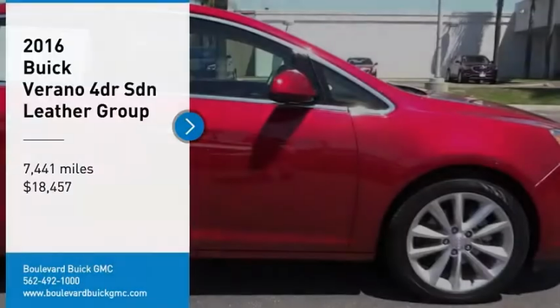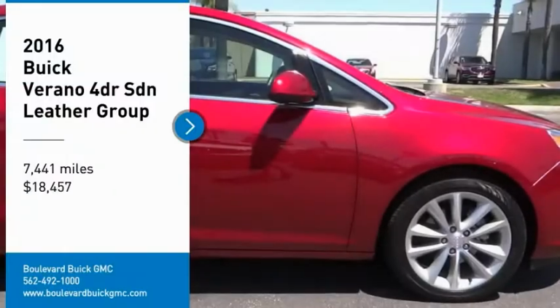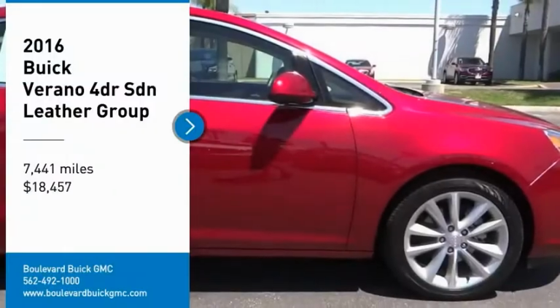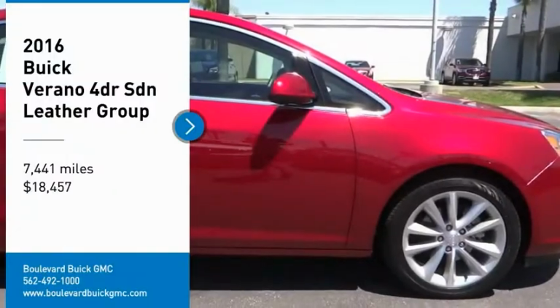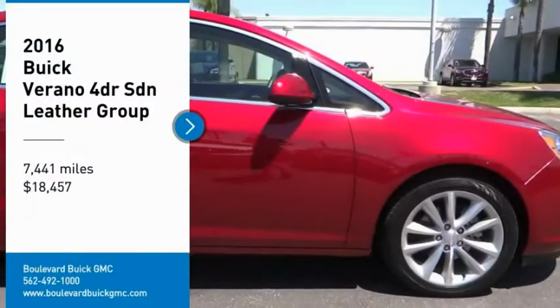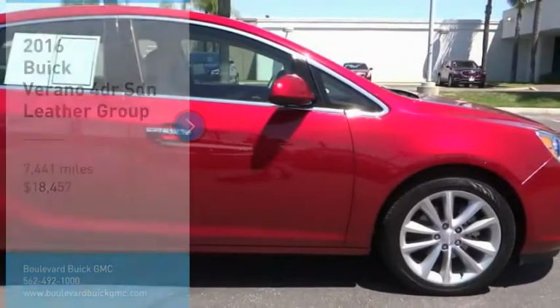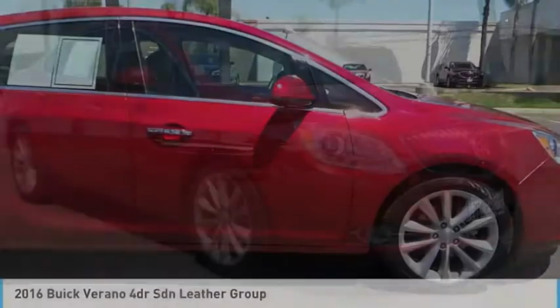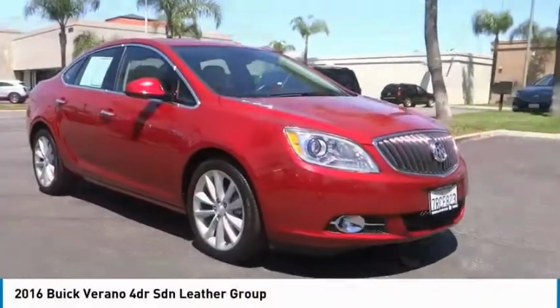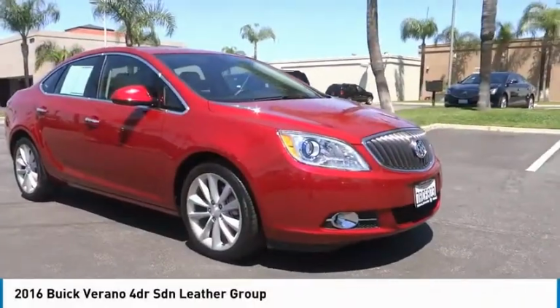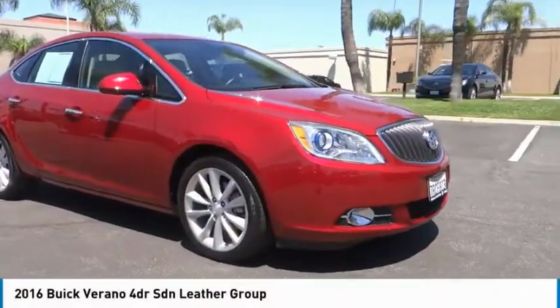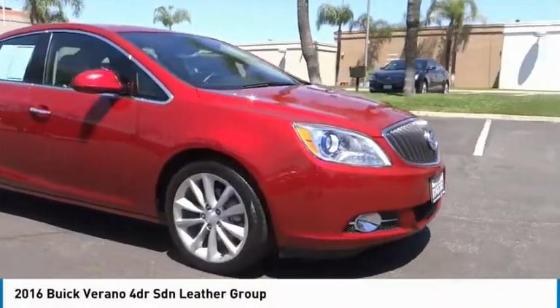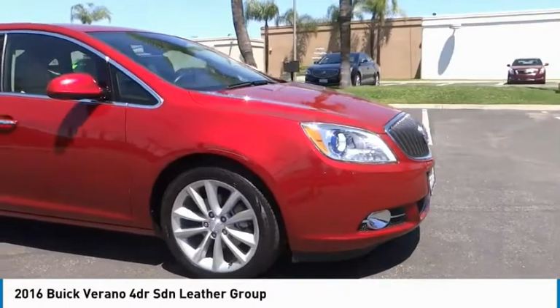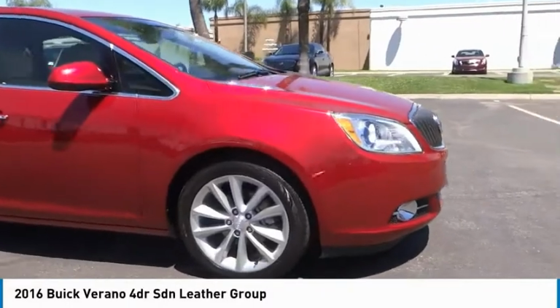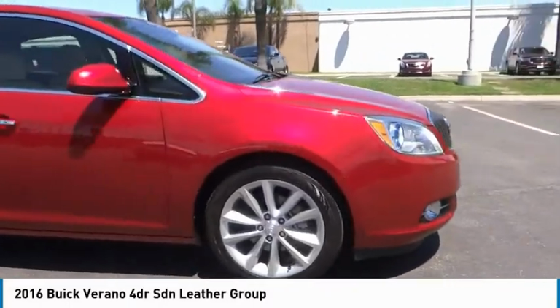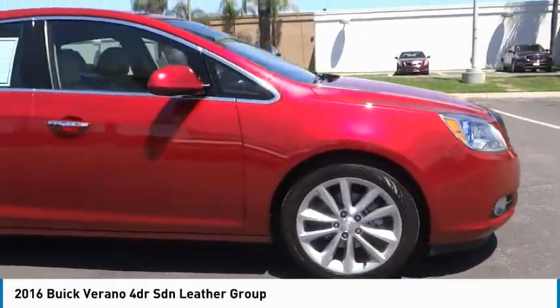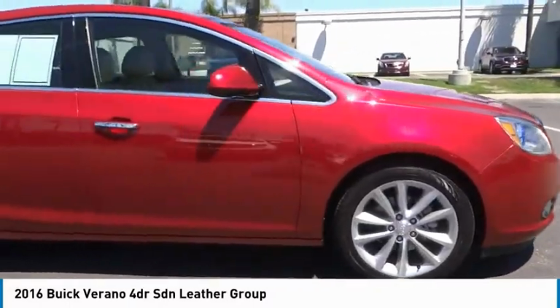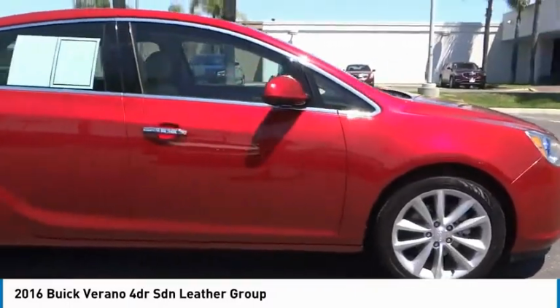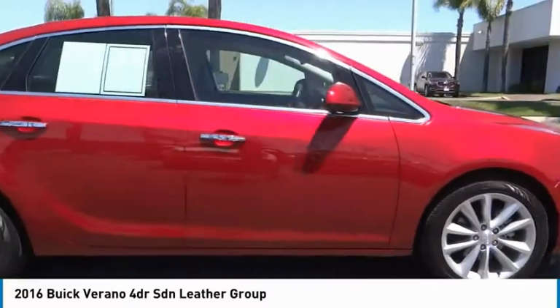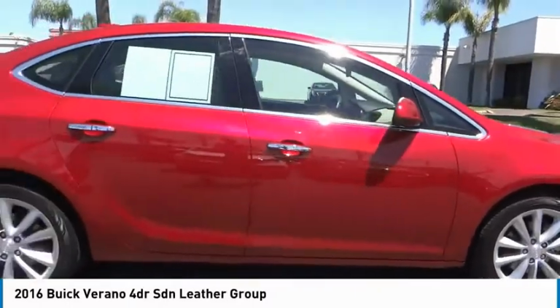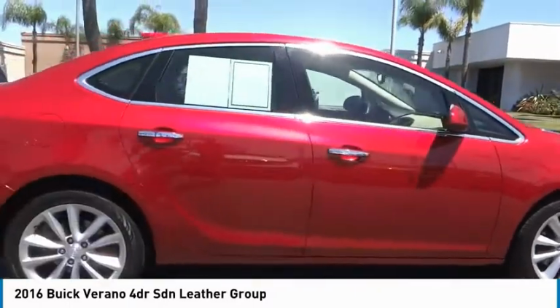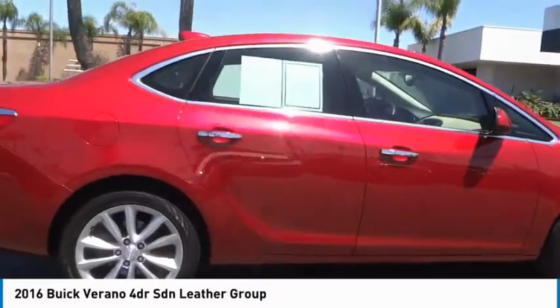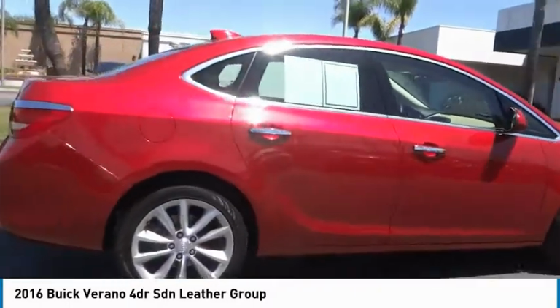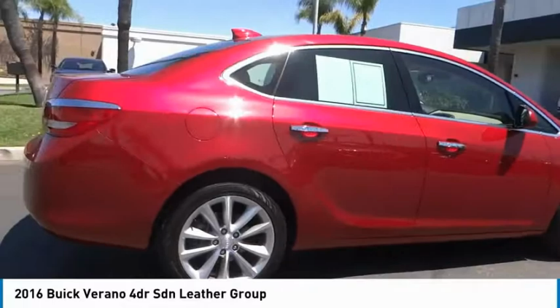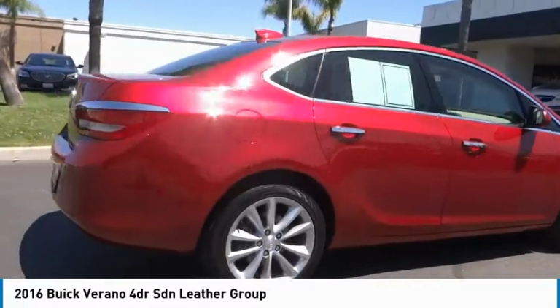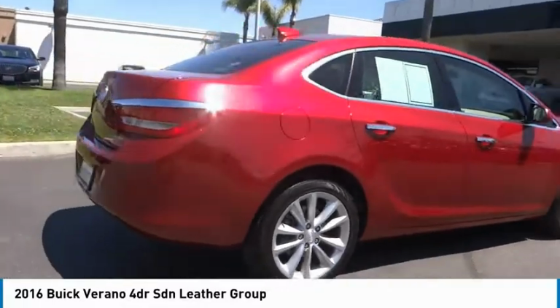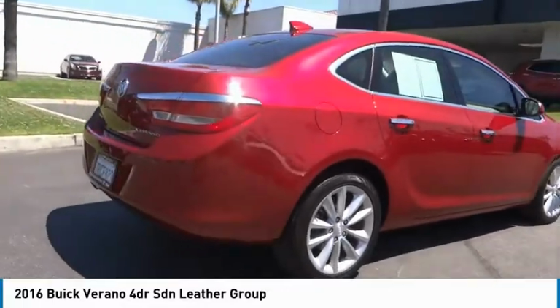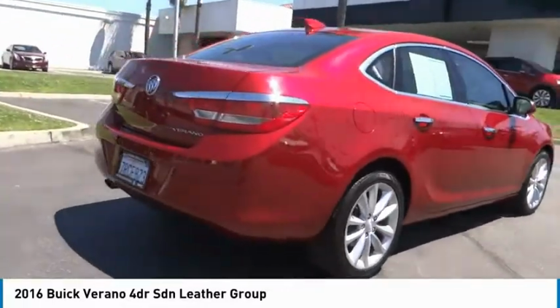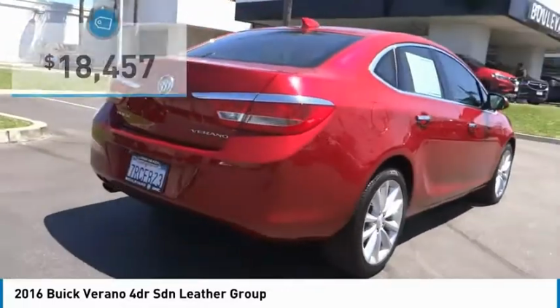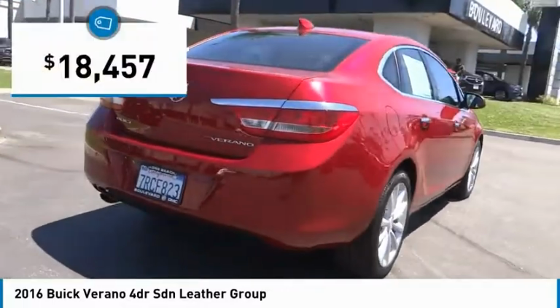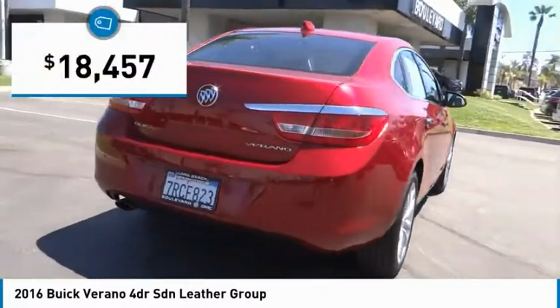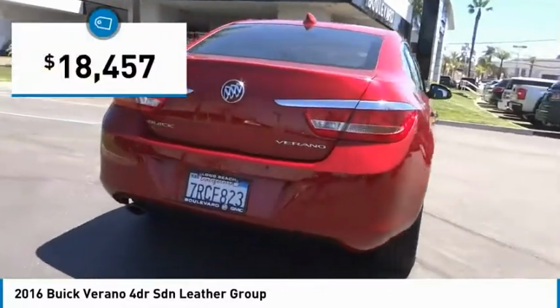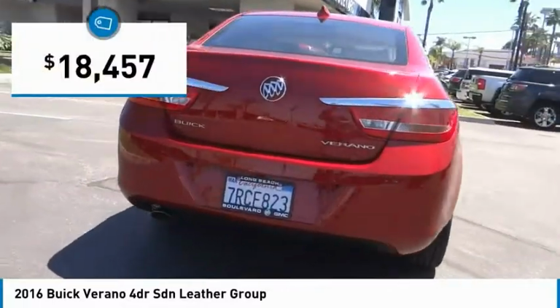Take a ride in the 2016 Verano. Buick Verano is a compact car built on the Delta II platform, designed and built from the ground up with the idea of it being a Buick, and is priced below $20,000.